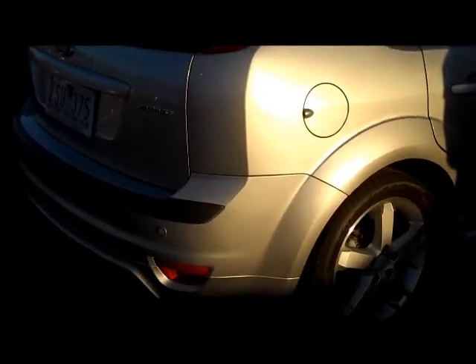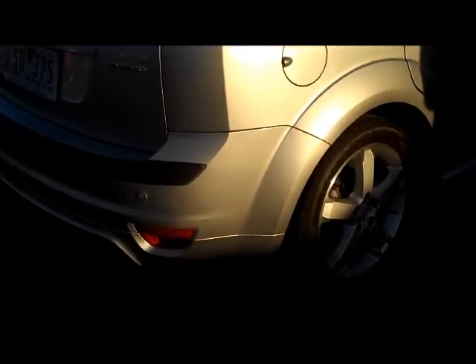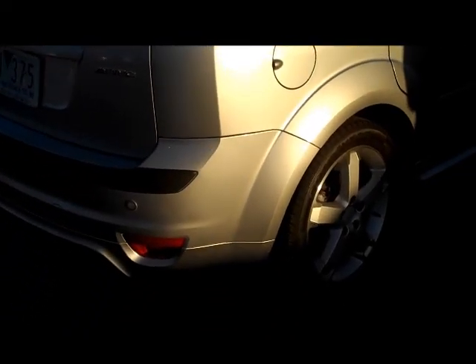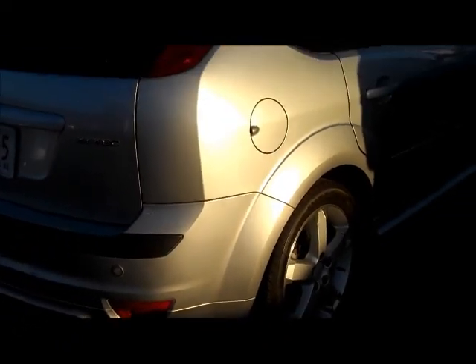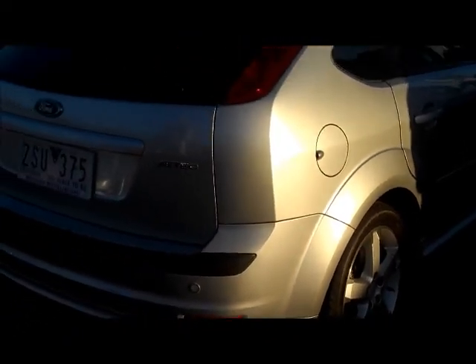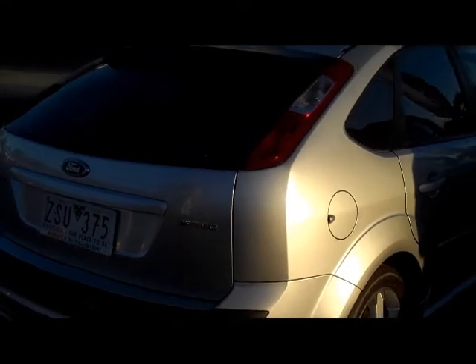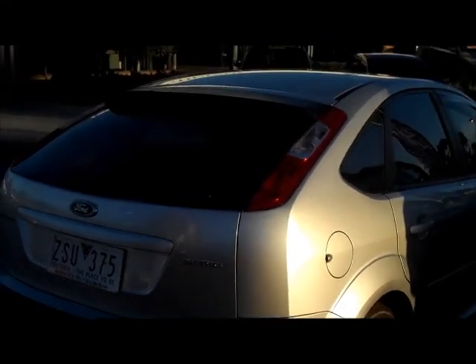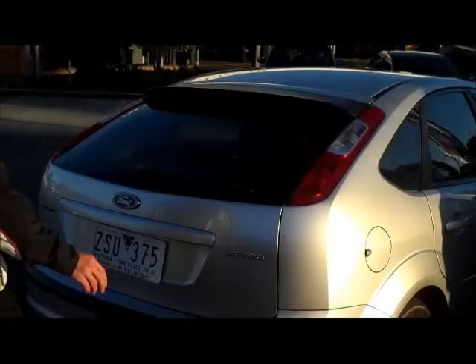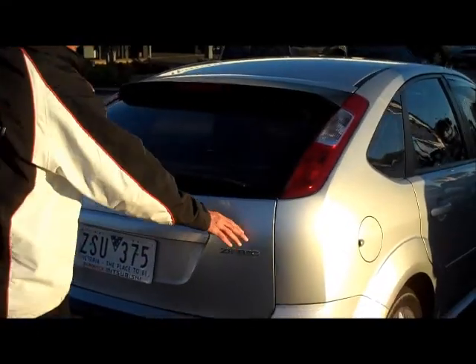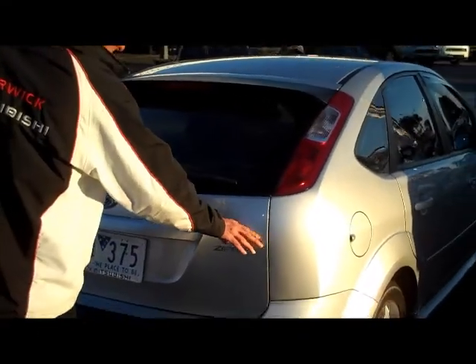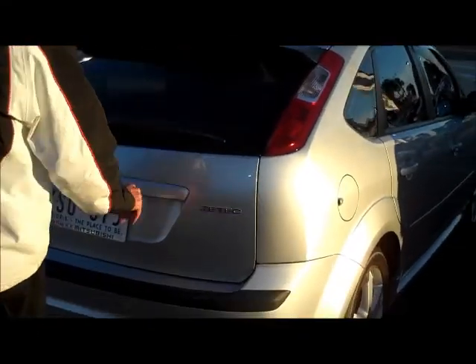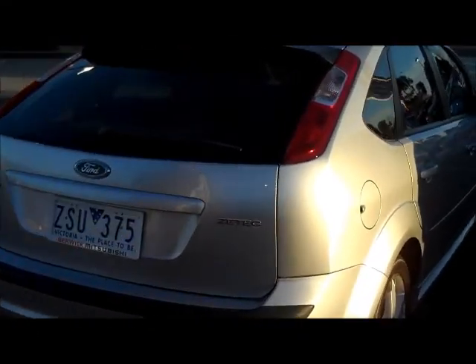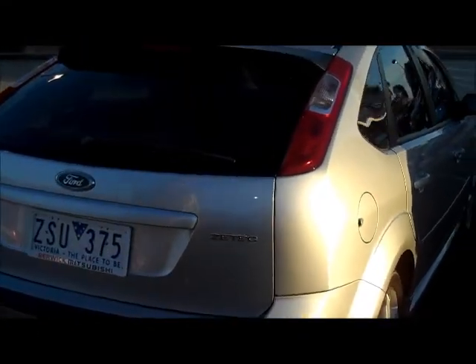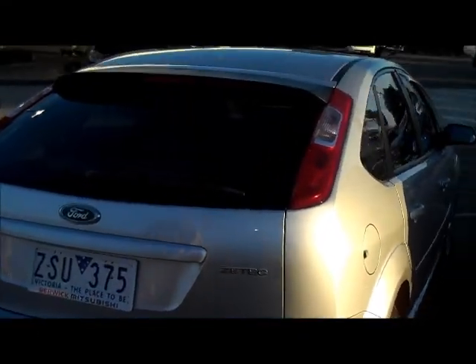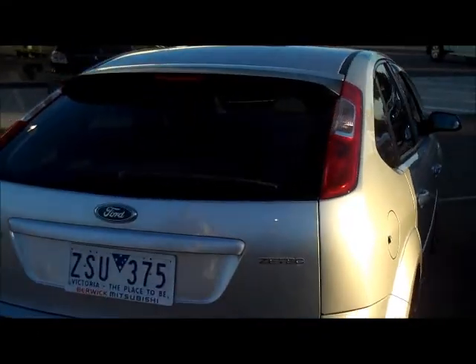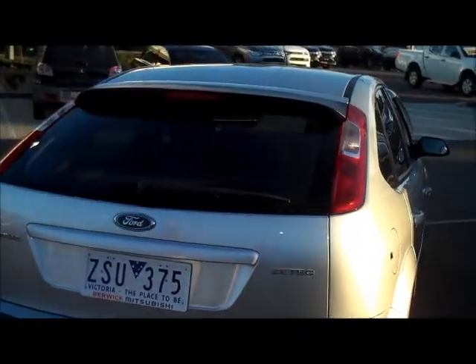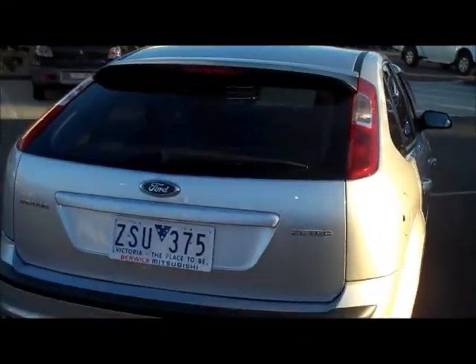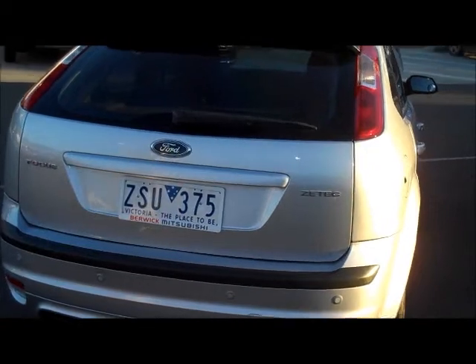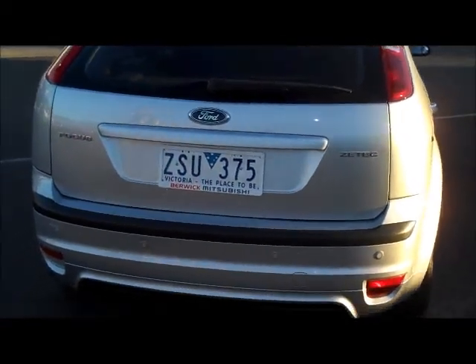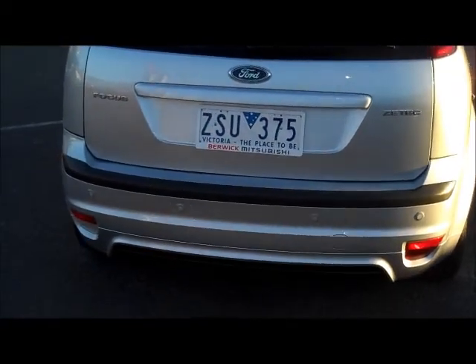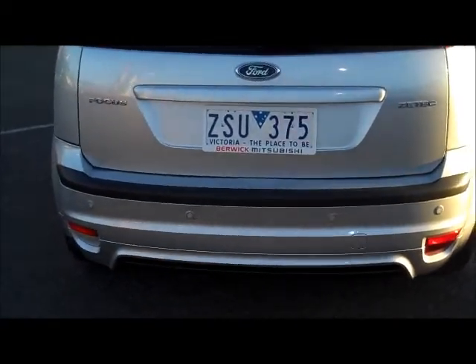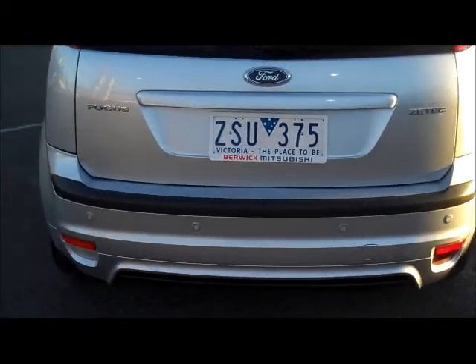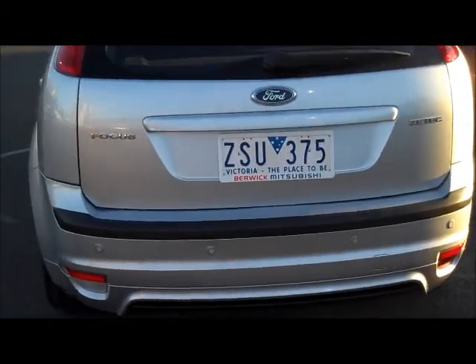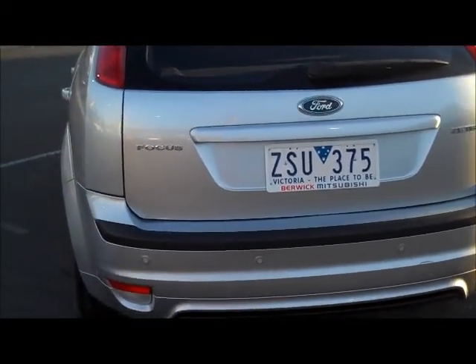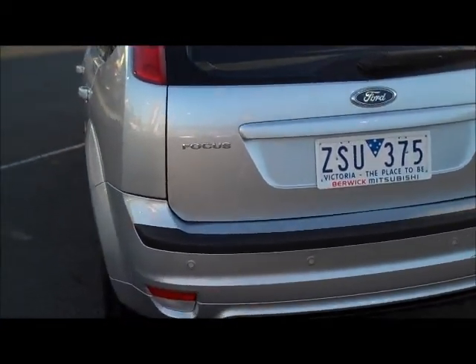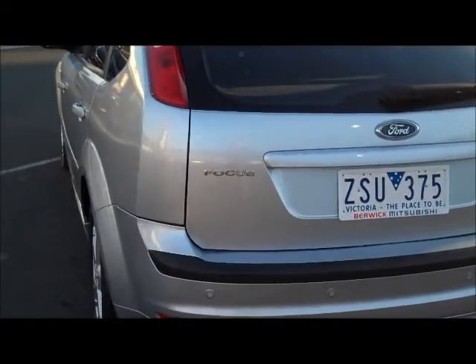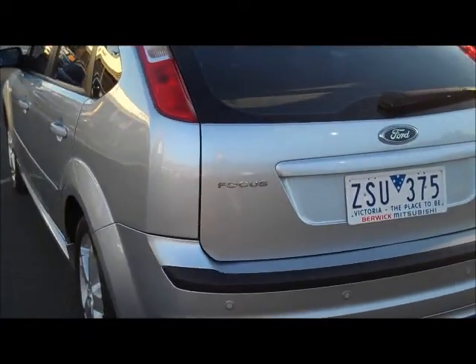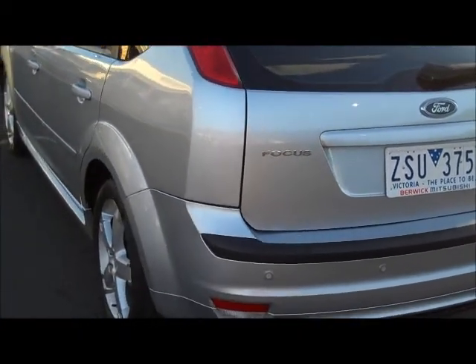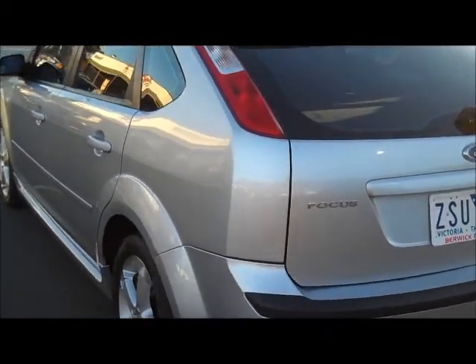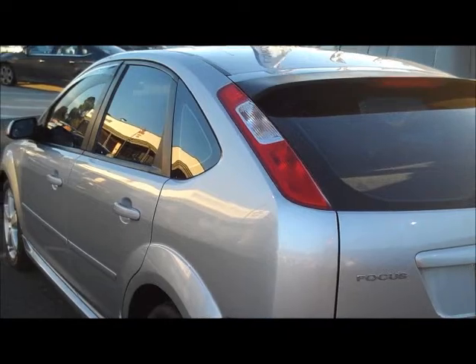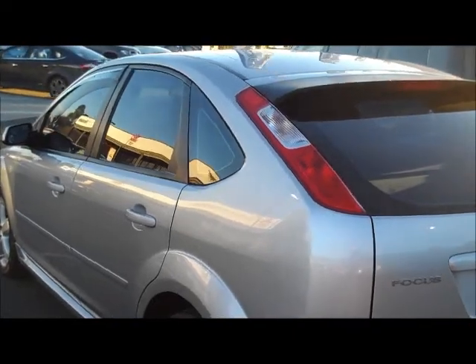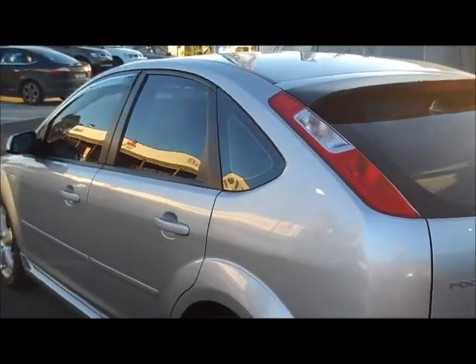Coming around to the rear of the car, the tailgate has a minor little blemish which will probably polish out. It does have reverse sensors standard. The car's in quite good order — not a scratch really on it.